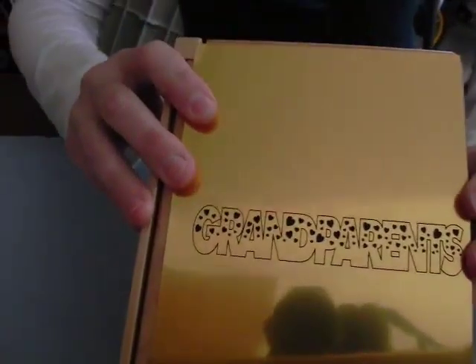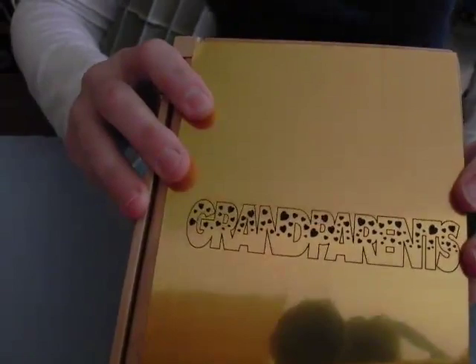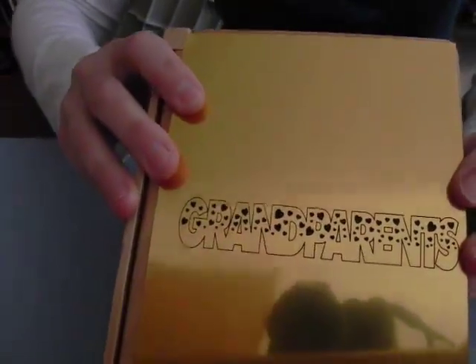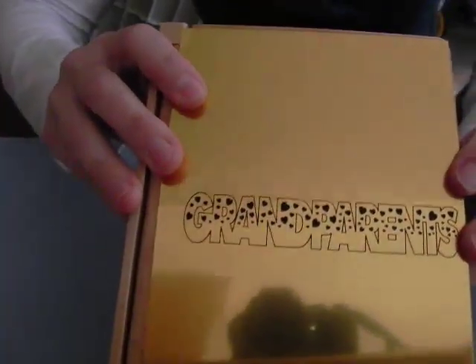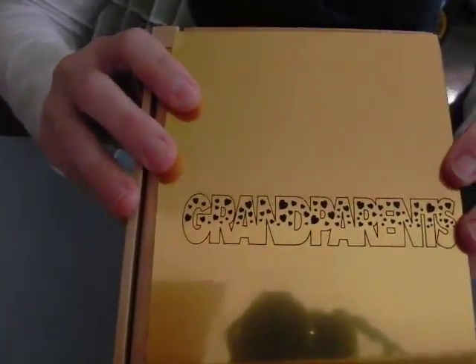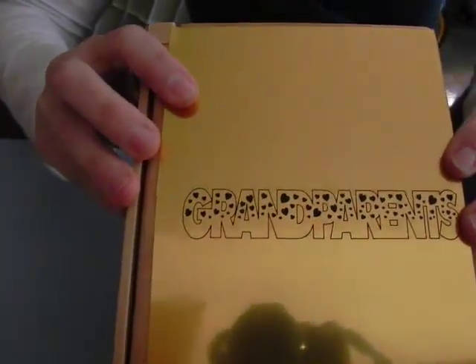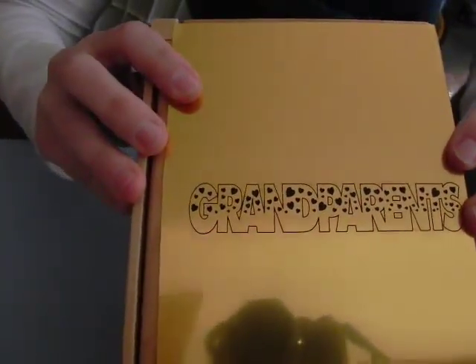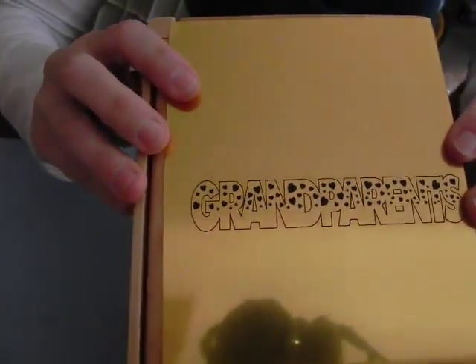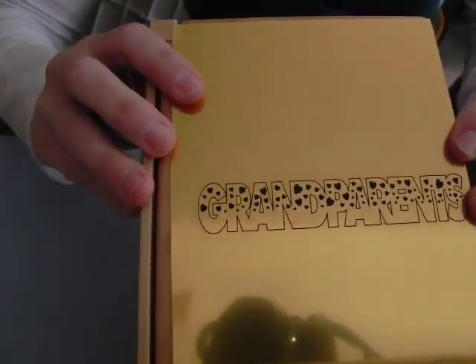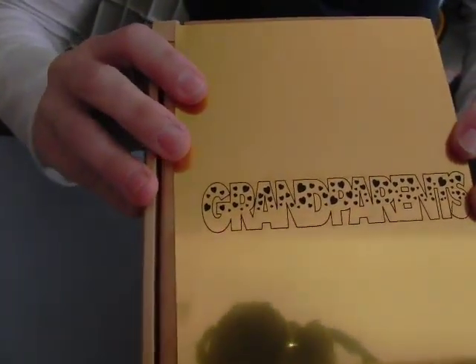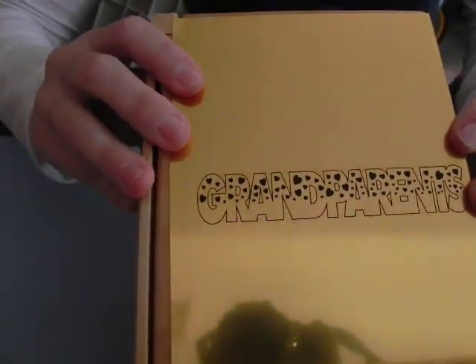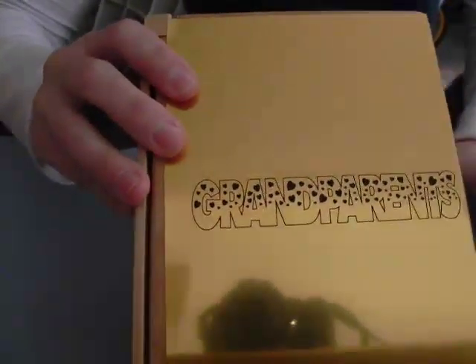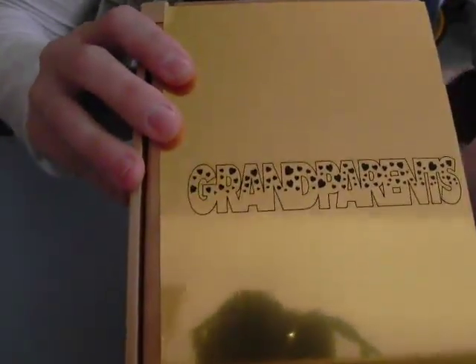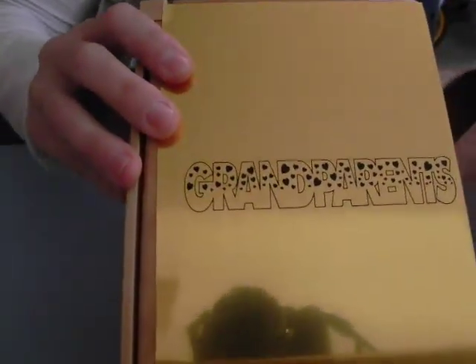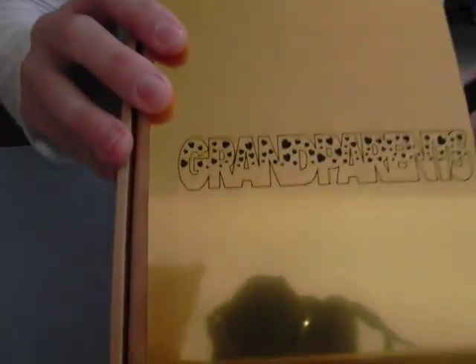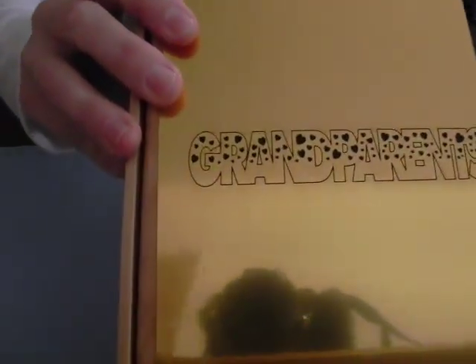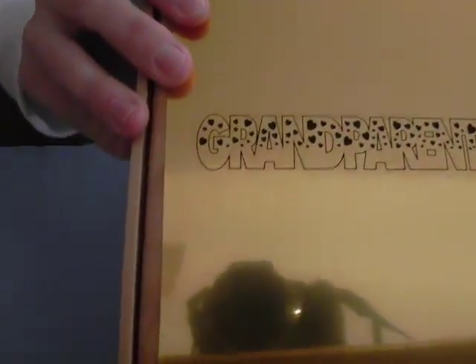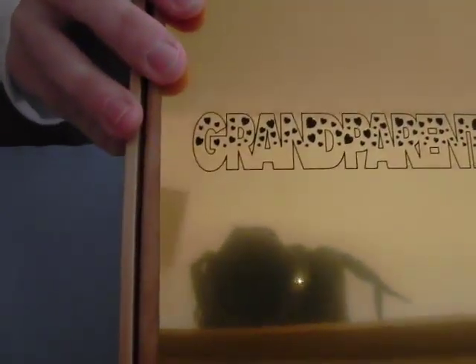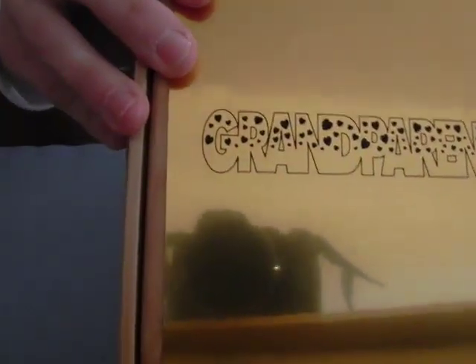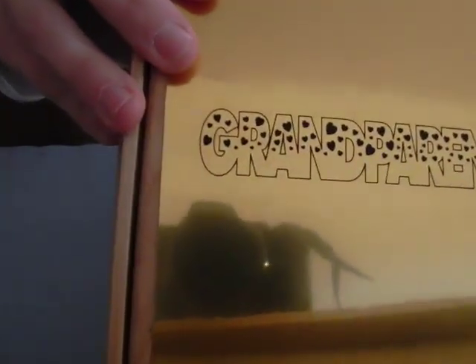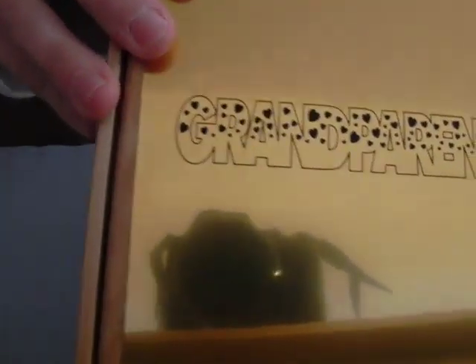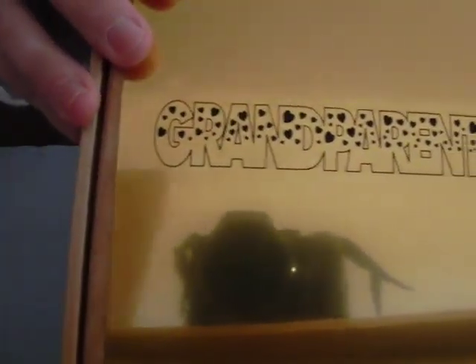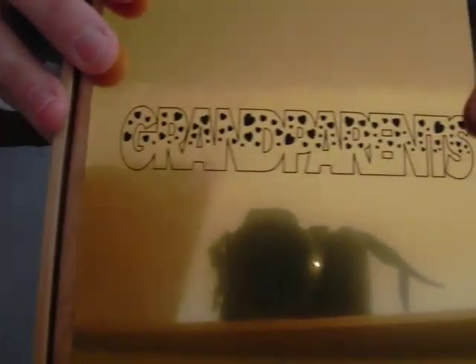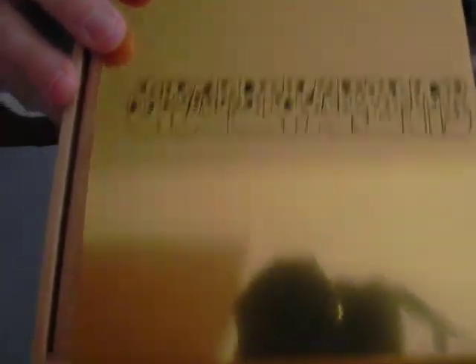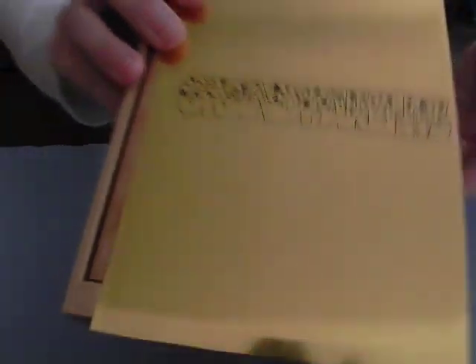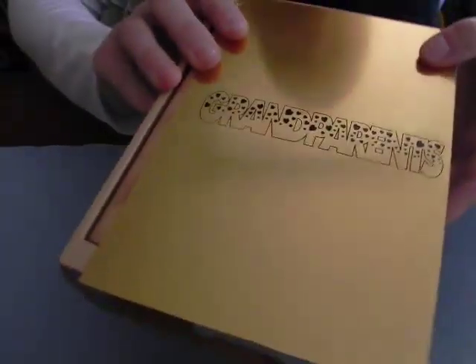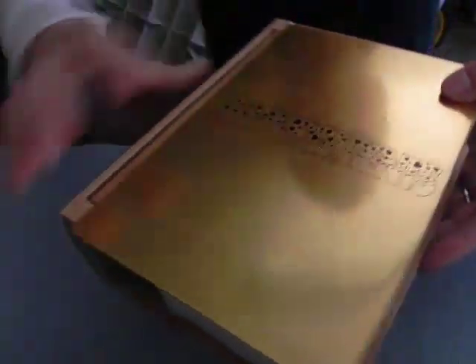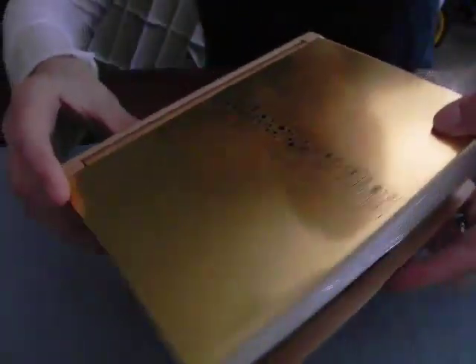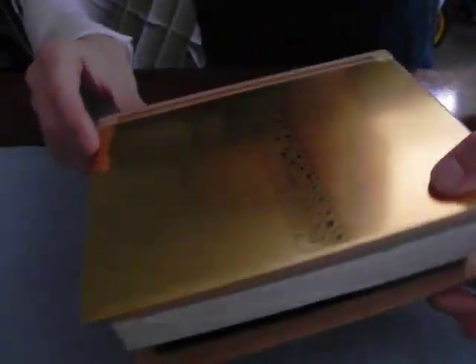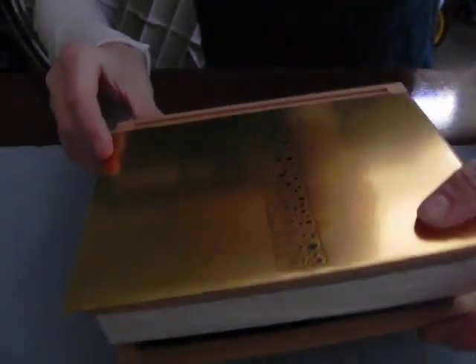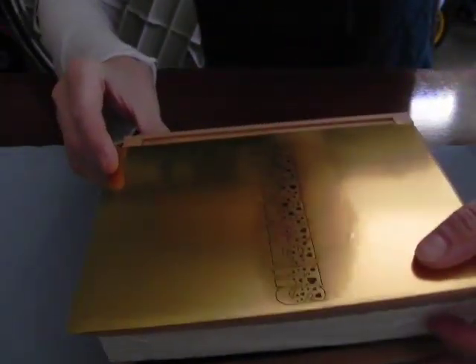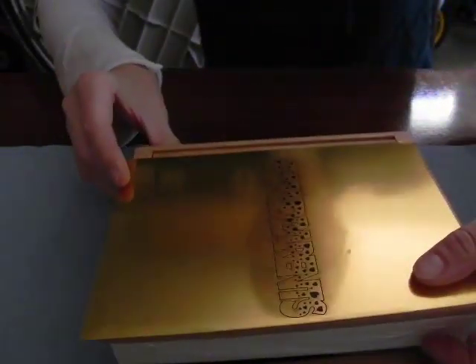Okay, so we have engraved the laser lights. Because the laser lights is such a highly reflective material it may be a little bit difficult to see on camera, but I have engraved it and cut it.